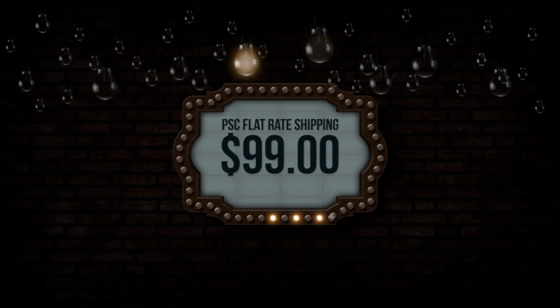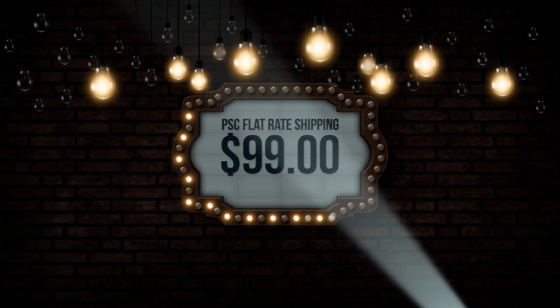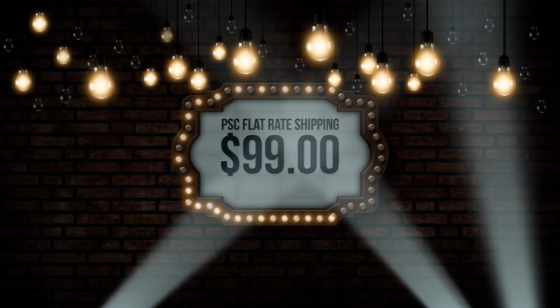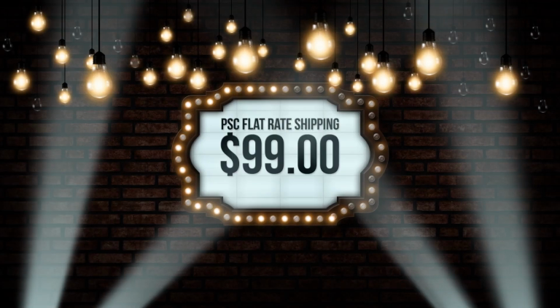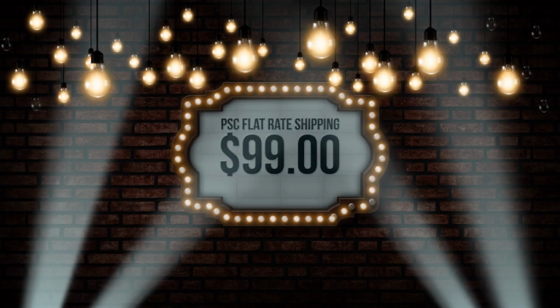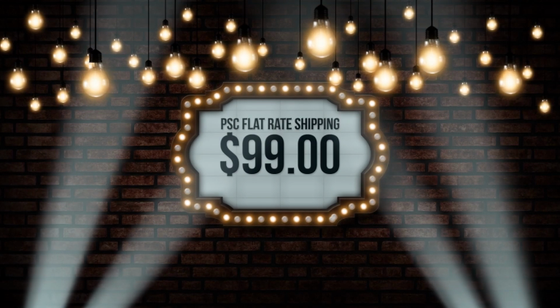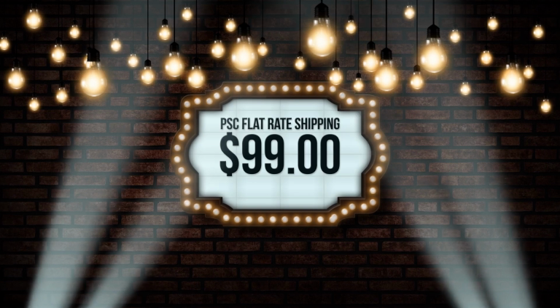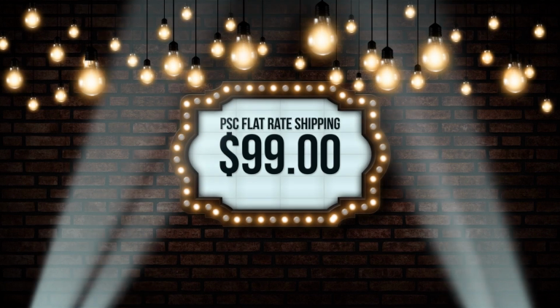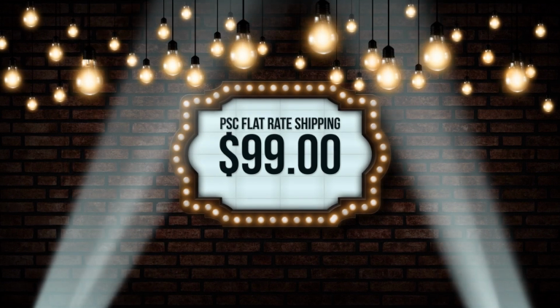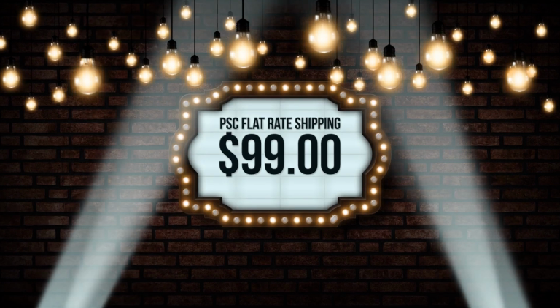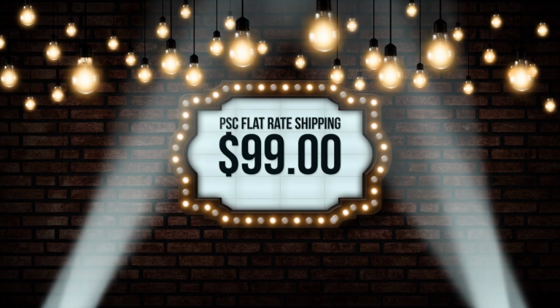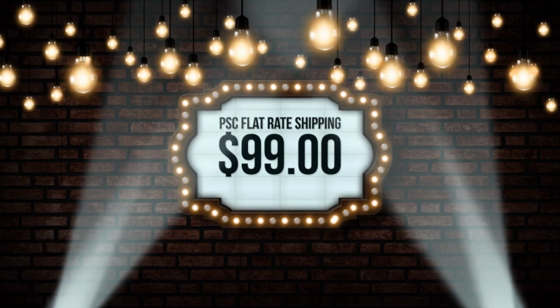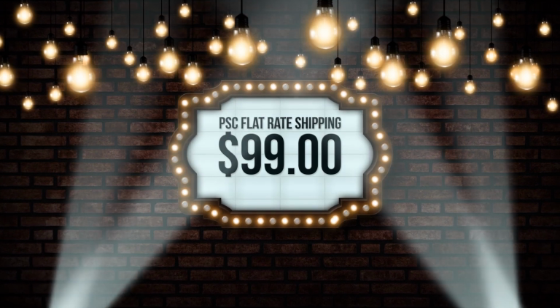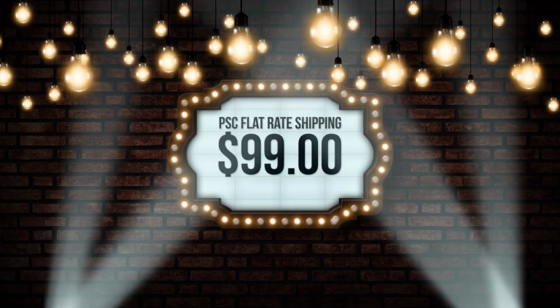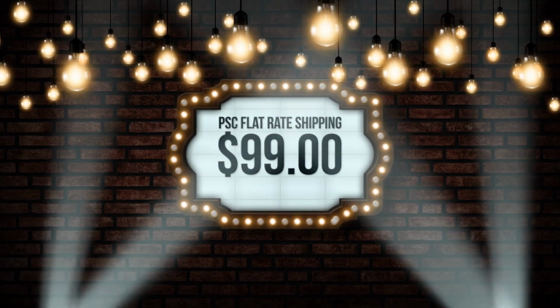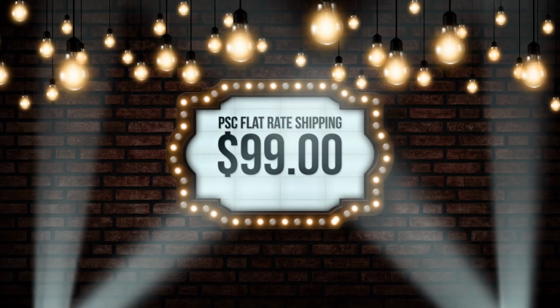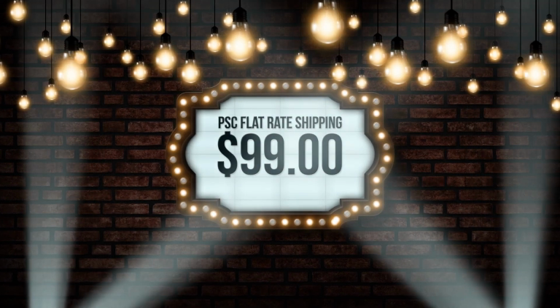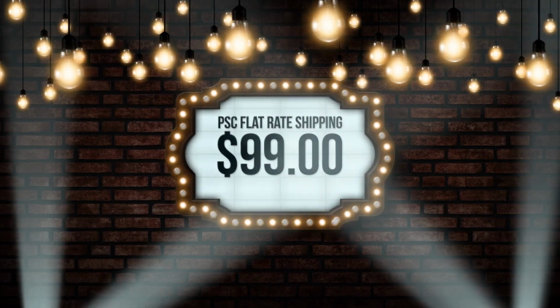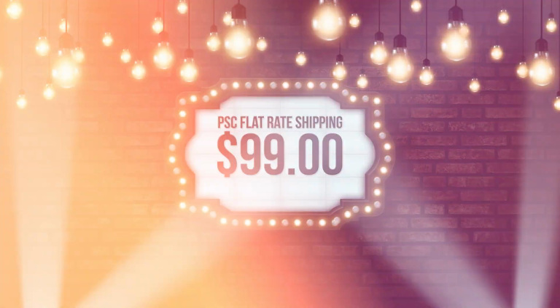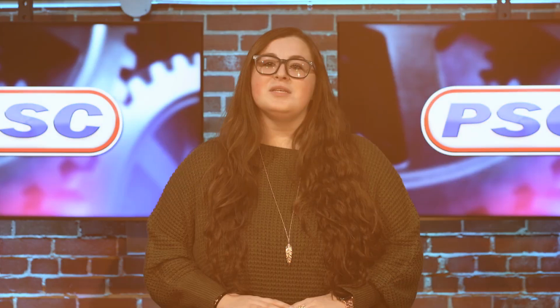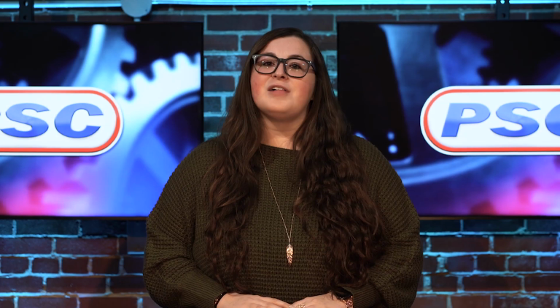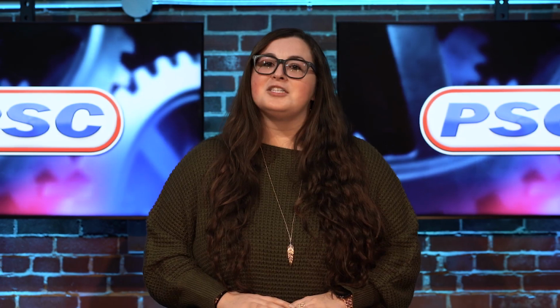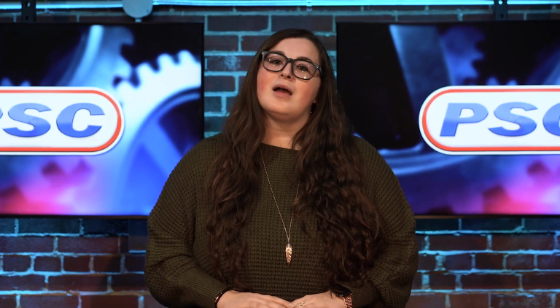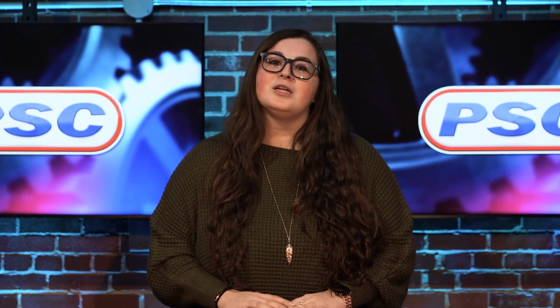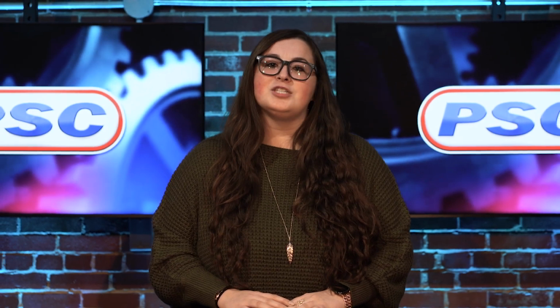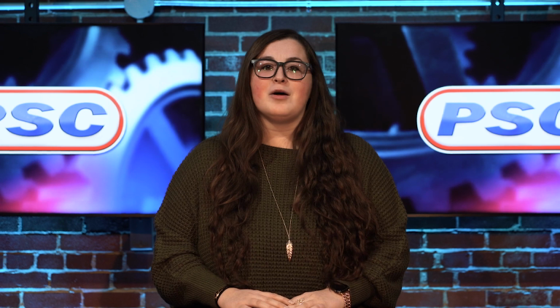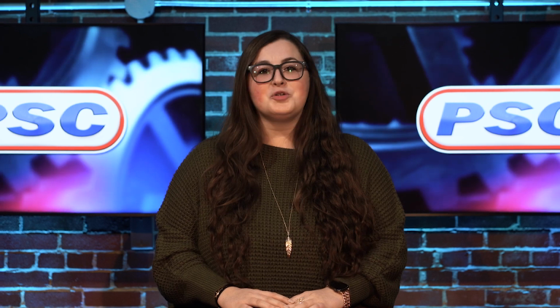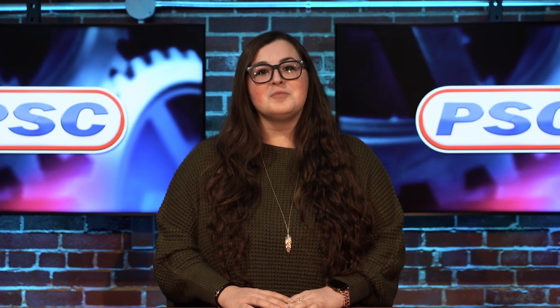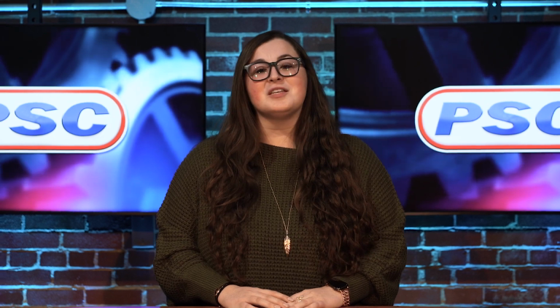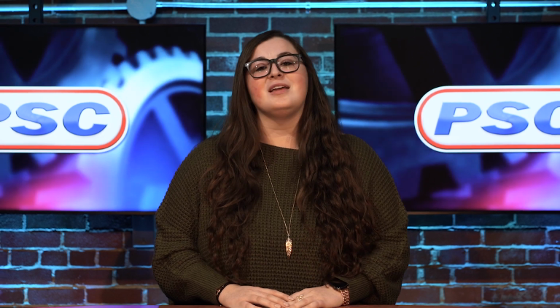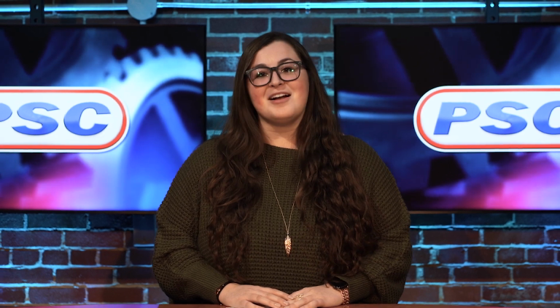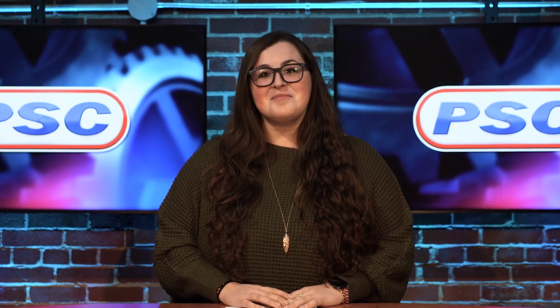Any product, any combination, one low rate. So be sure to take advantage of the extra savings today by choosing the flat rate shipping option at checkout on petroleumservicecompany.com.